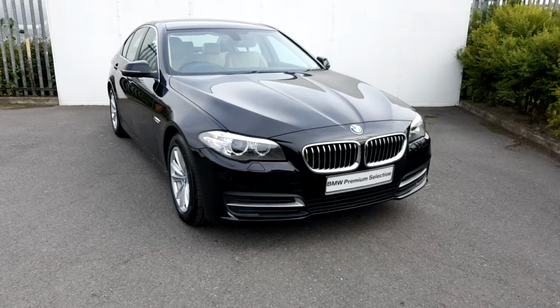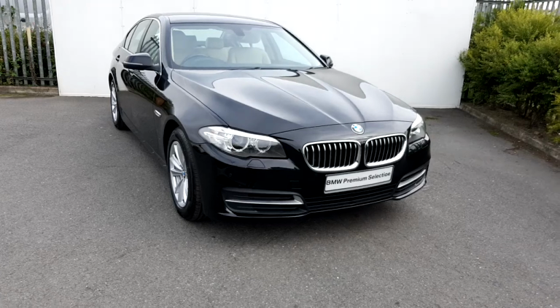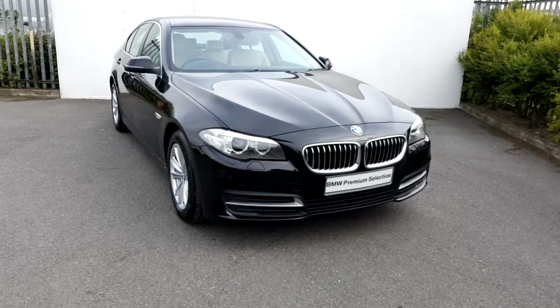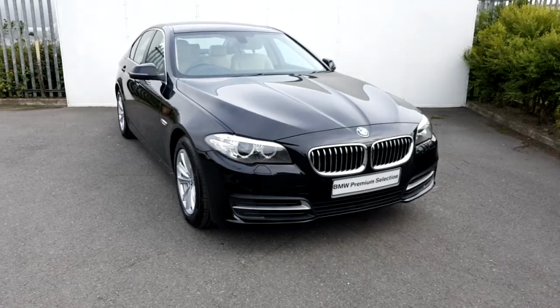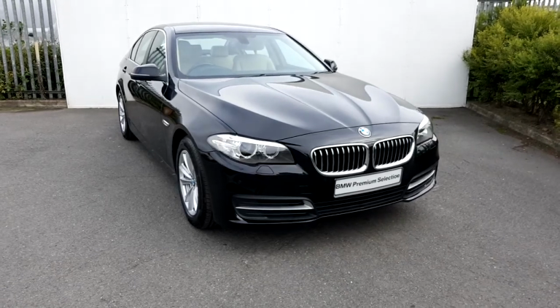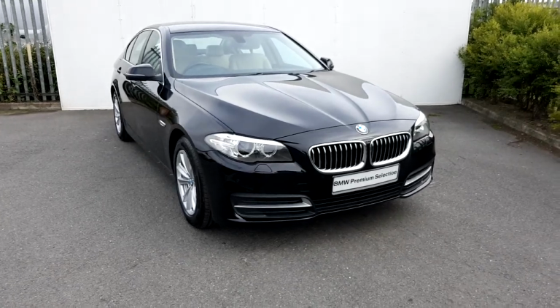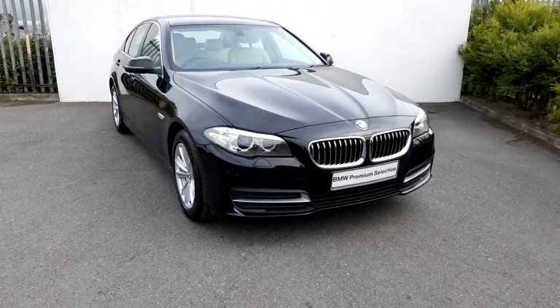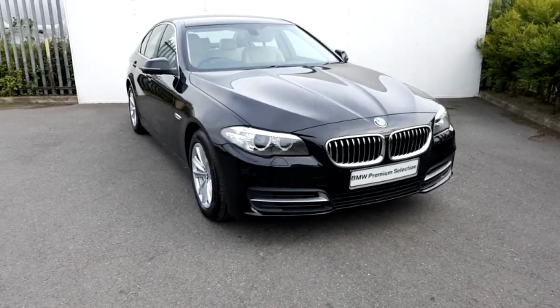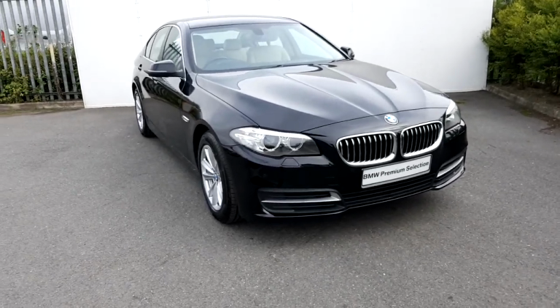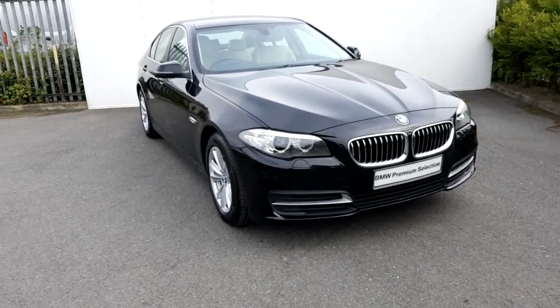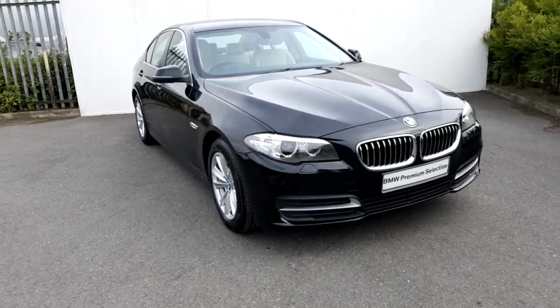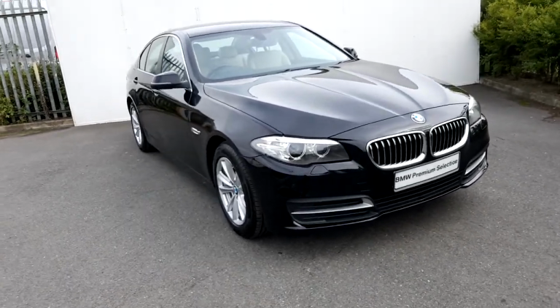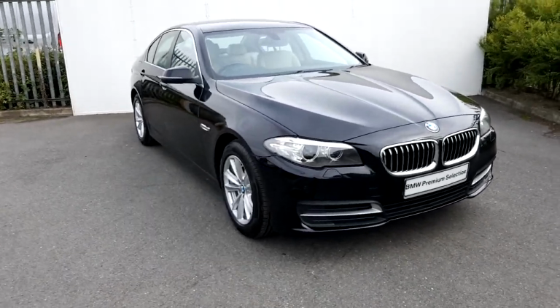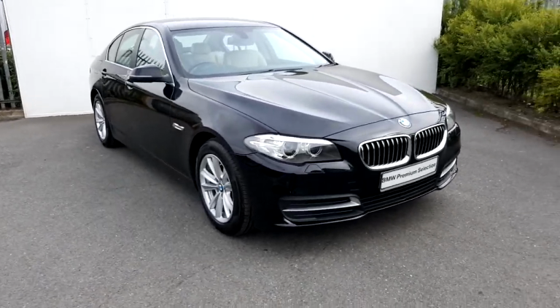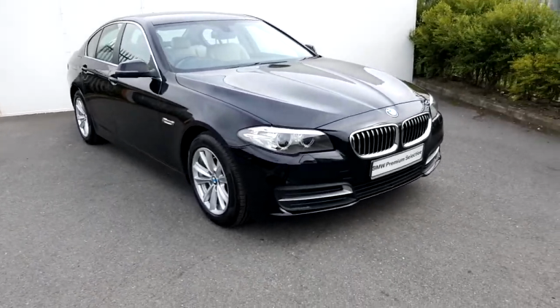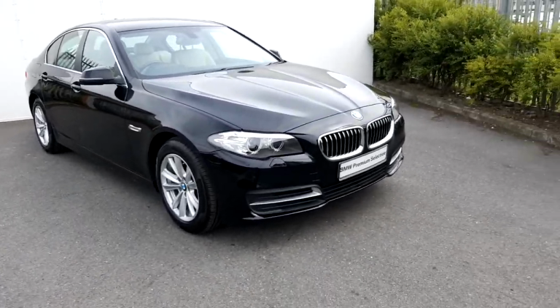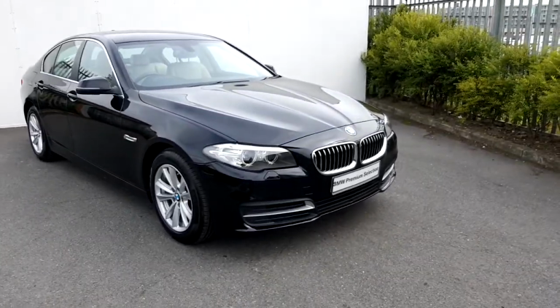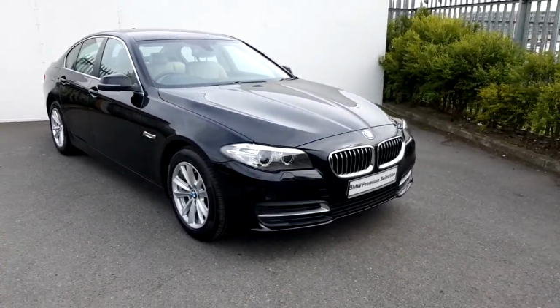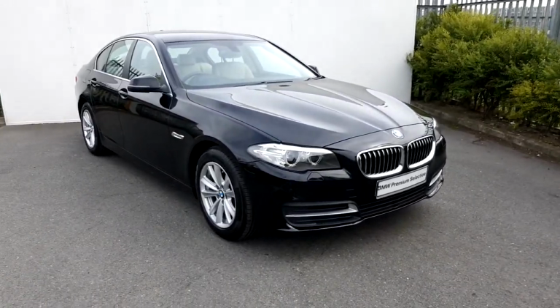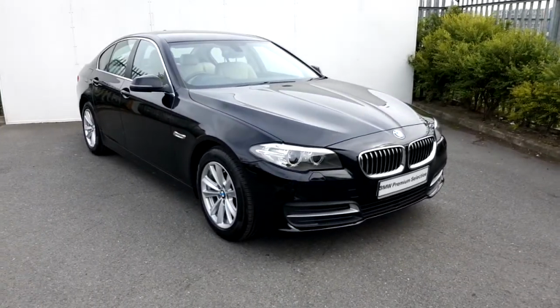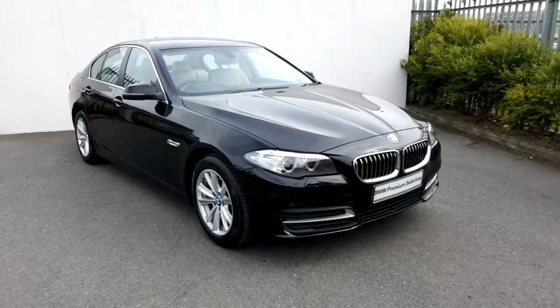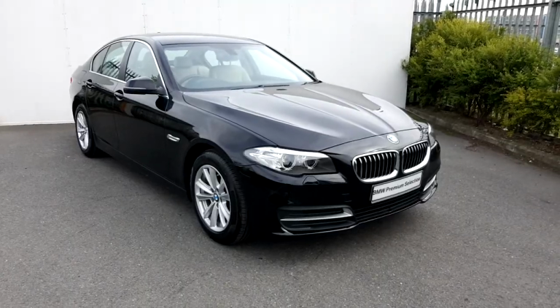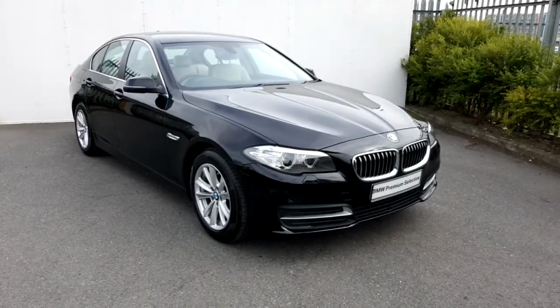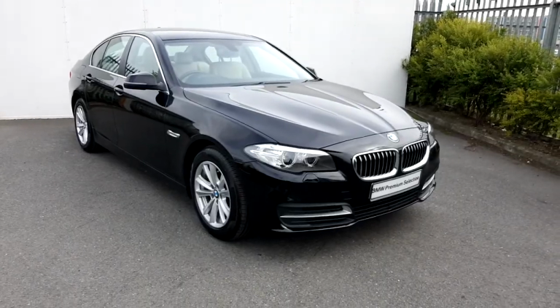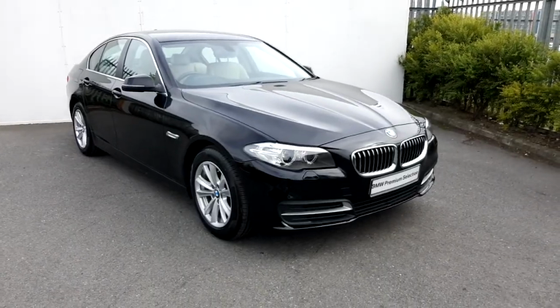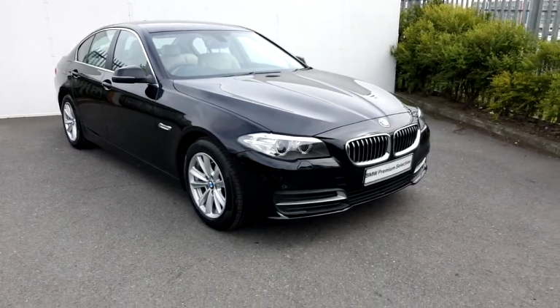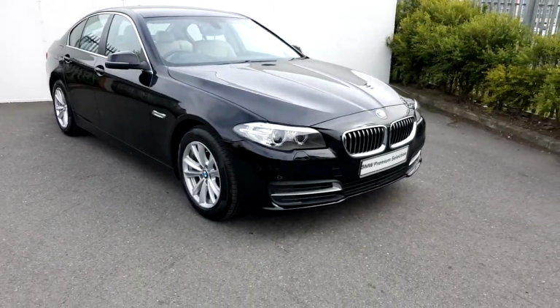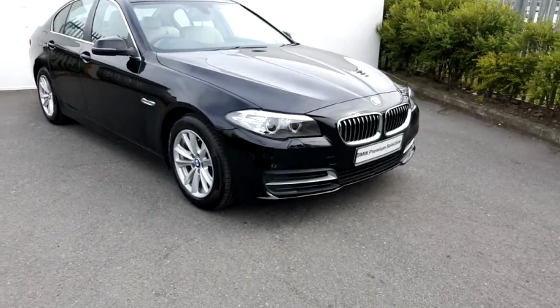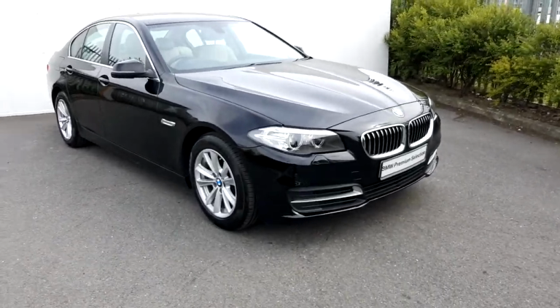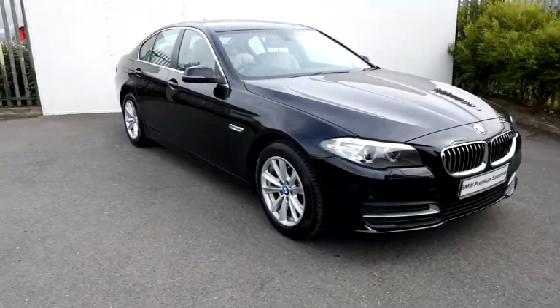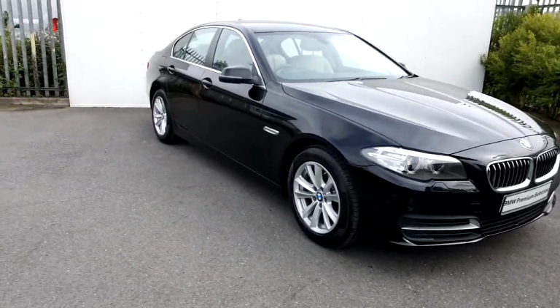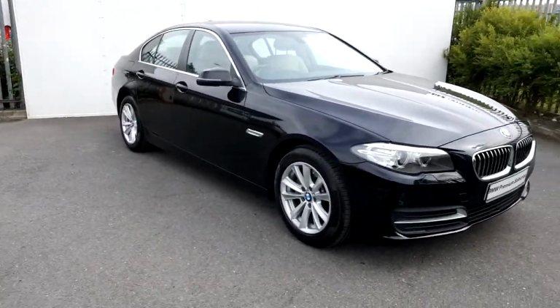Emma here at Joe Duffy BMW. Today I'm going to give you a quick run through this BMW 520D, presented in a black metallic paint.